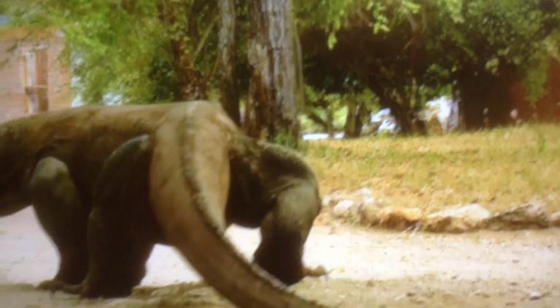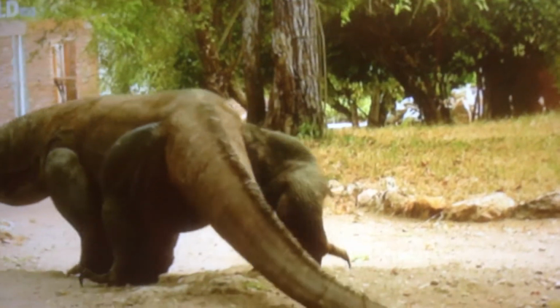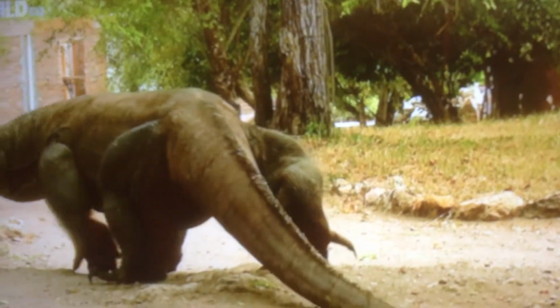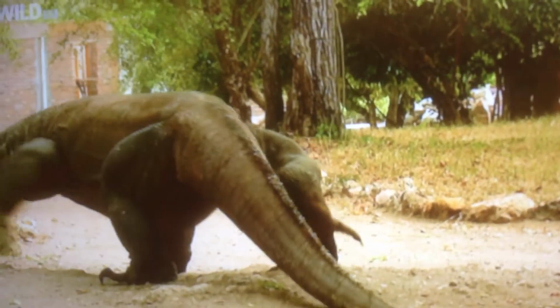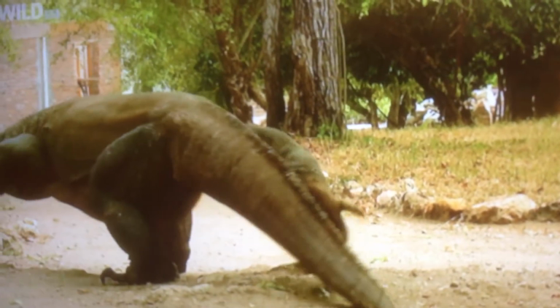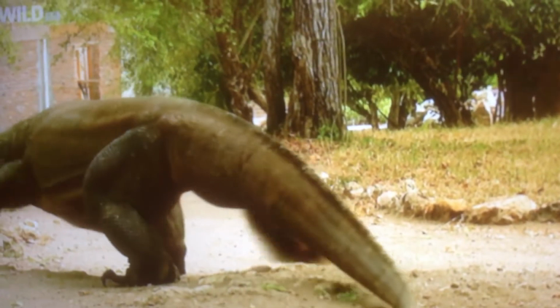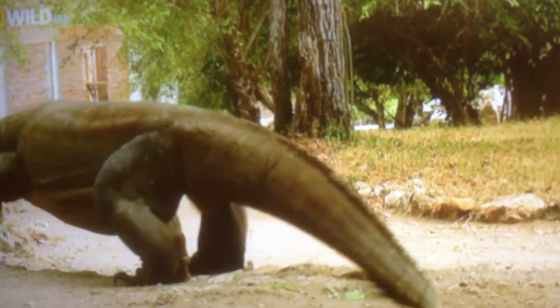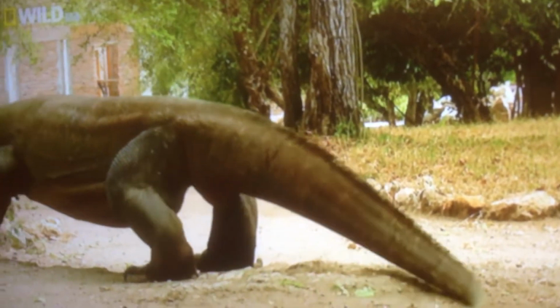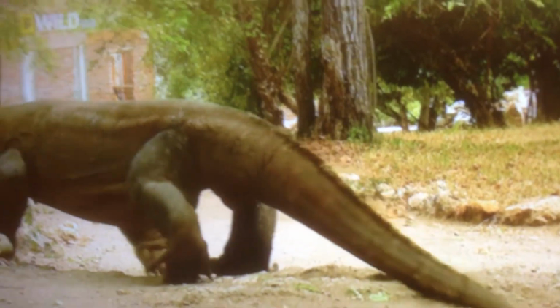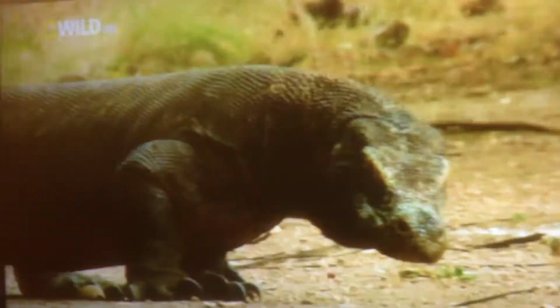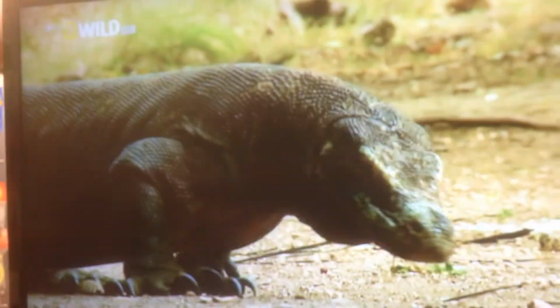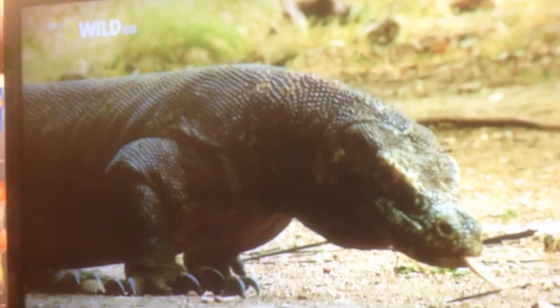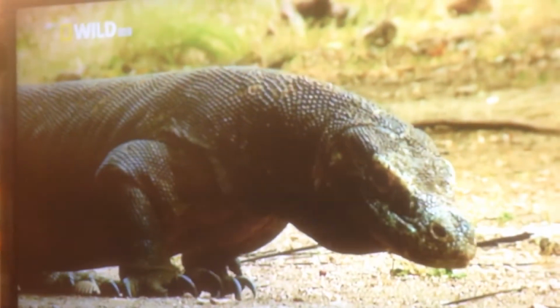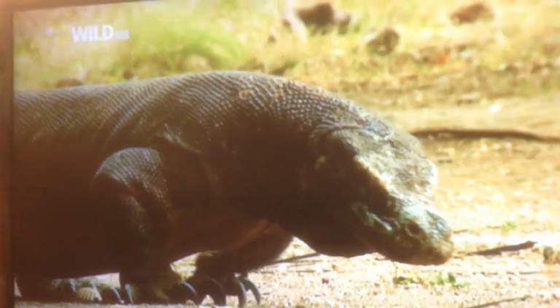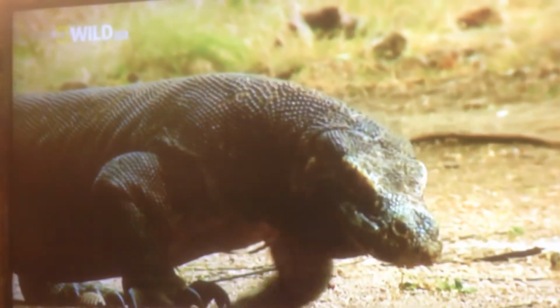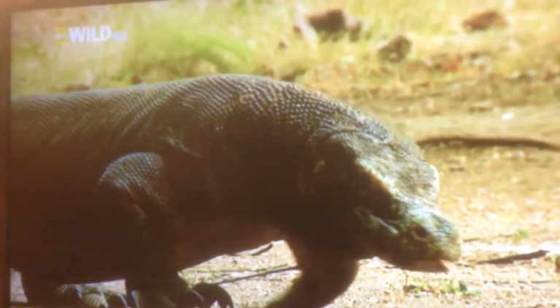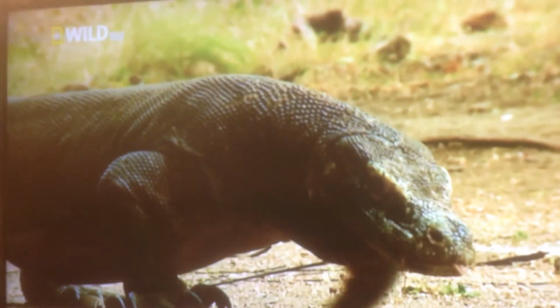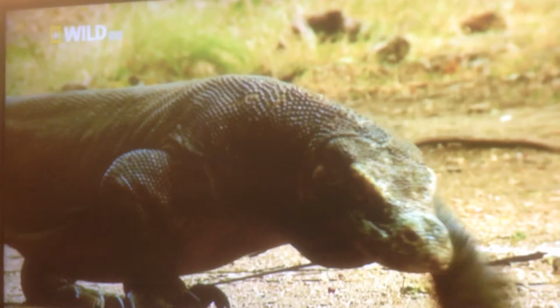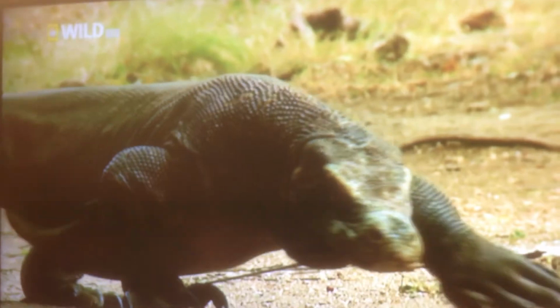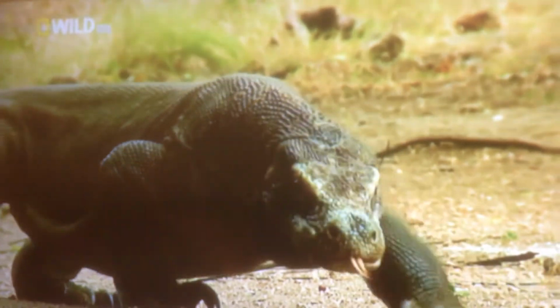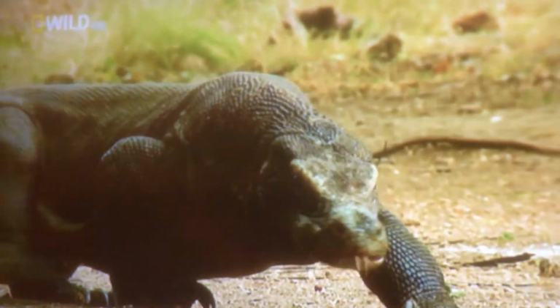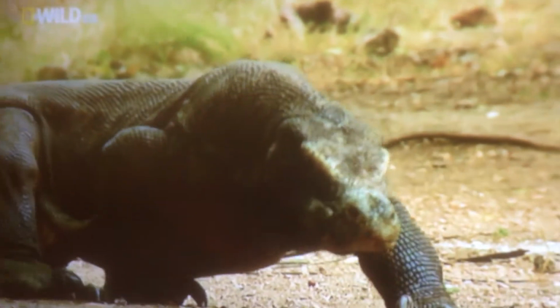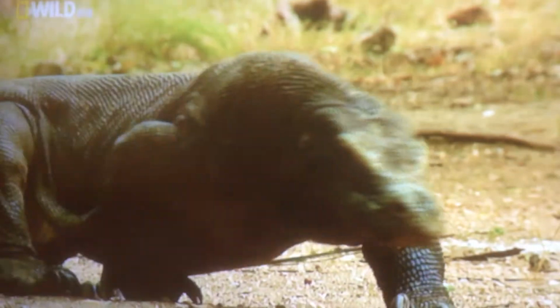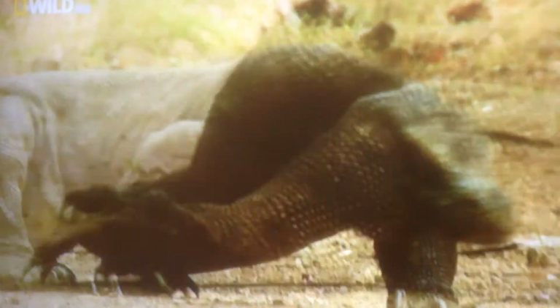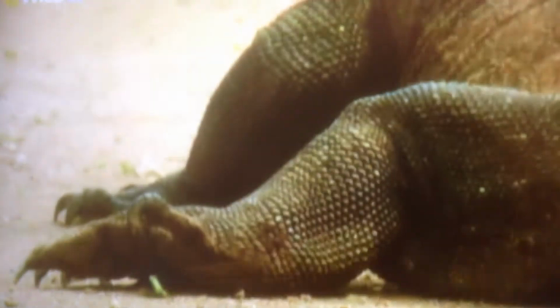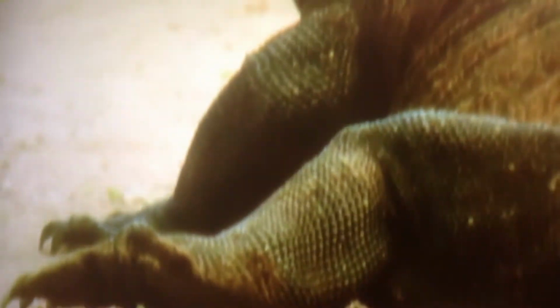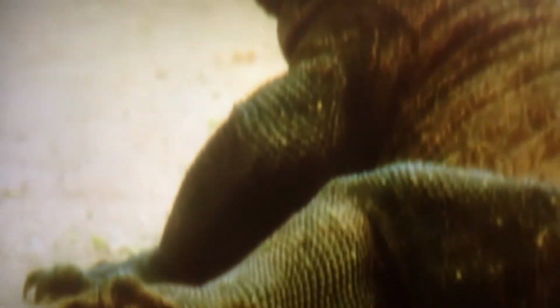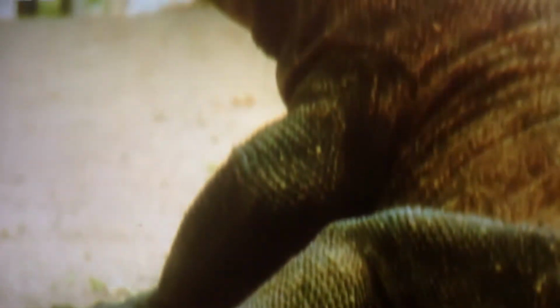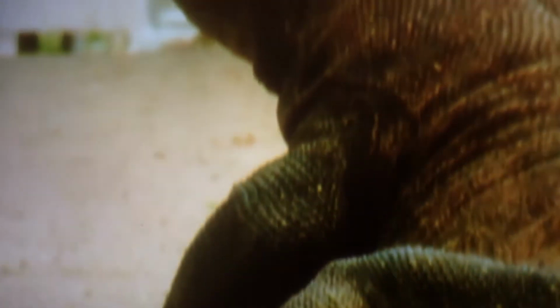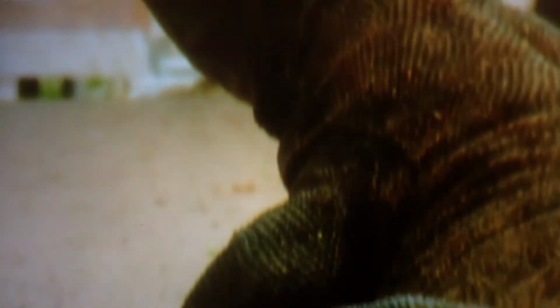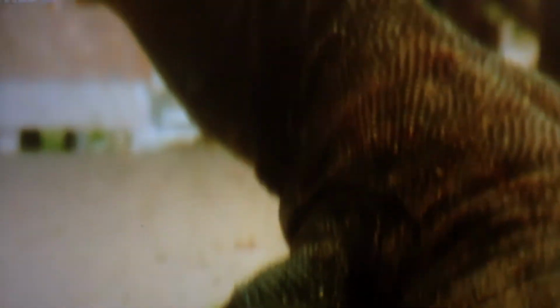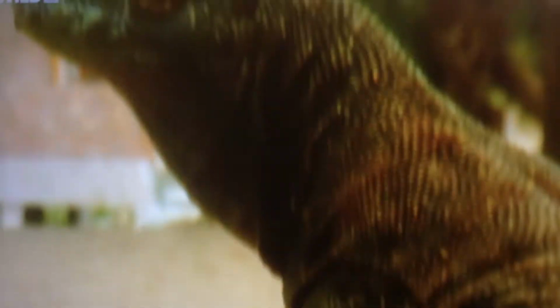How big can the island's wild dragons get? Body design may offer another clue to Komodo's future size potential.